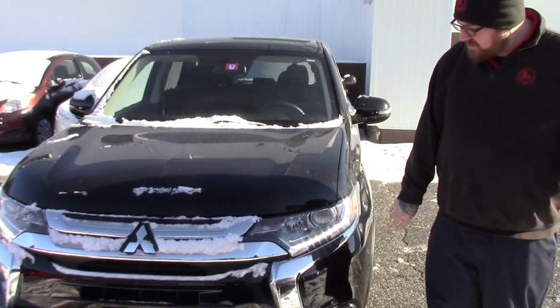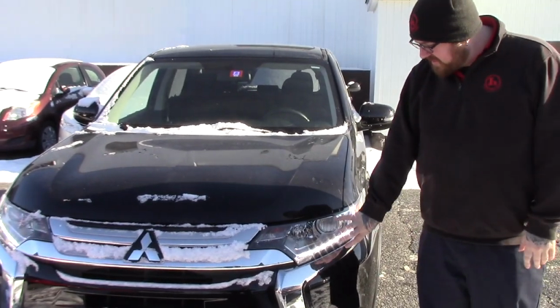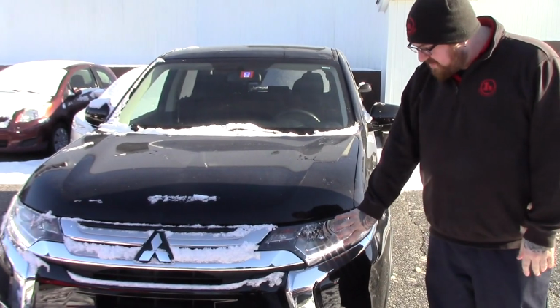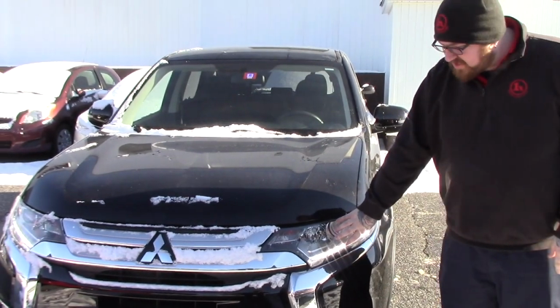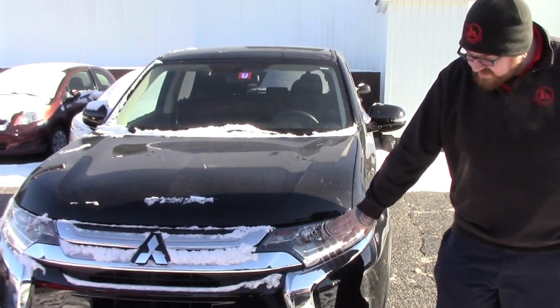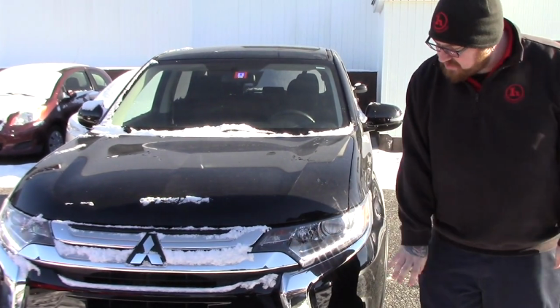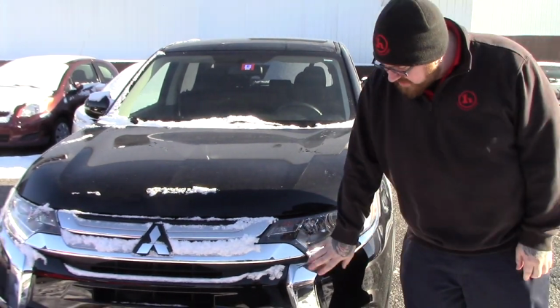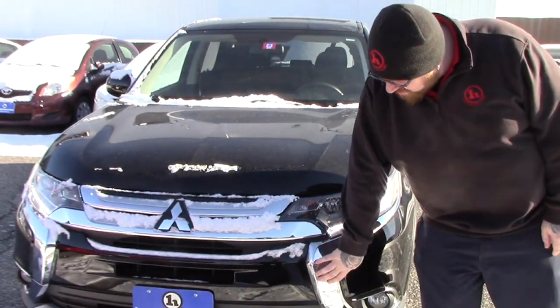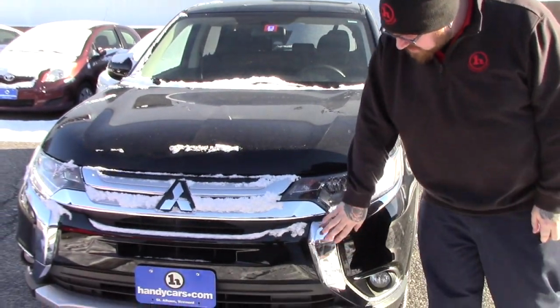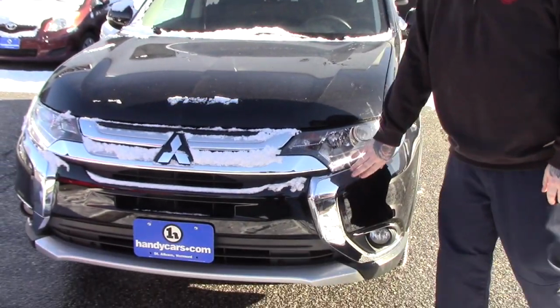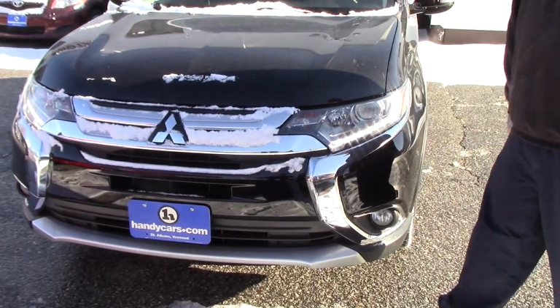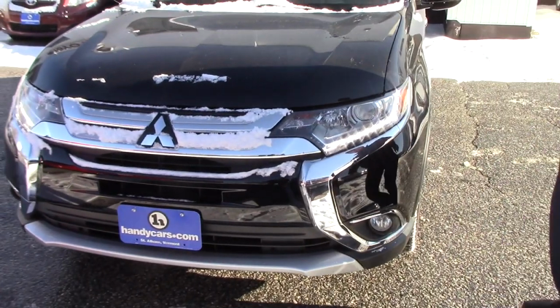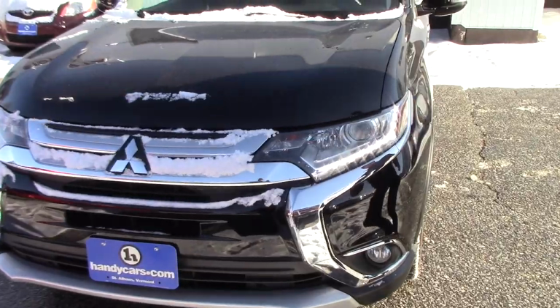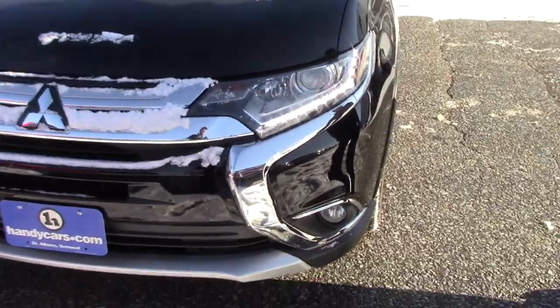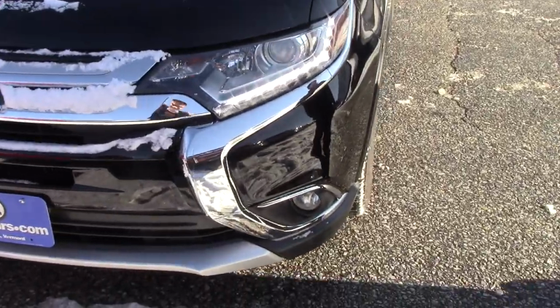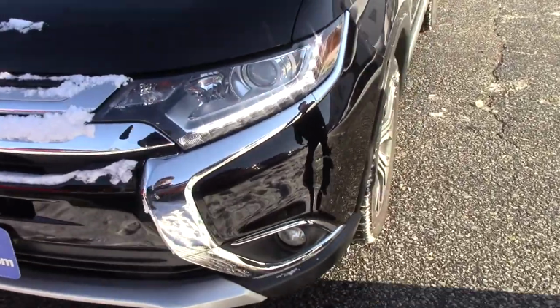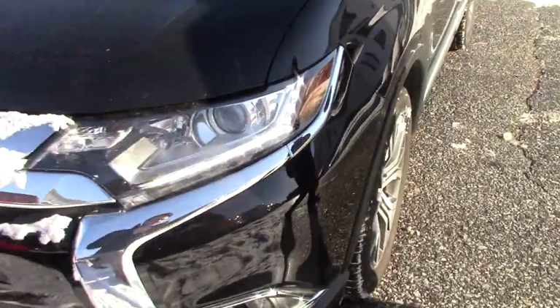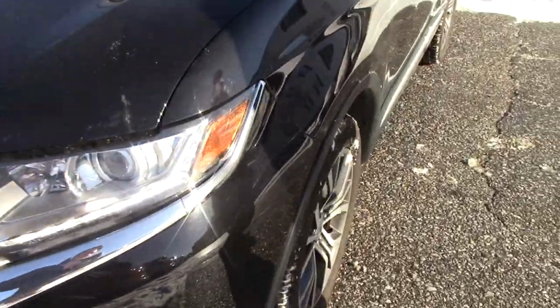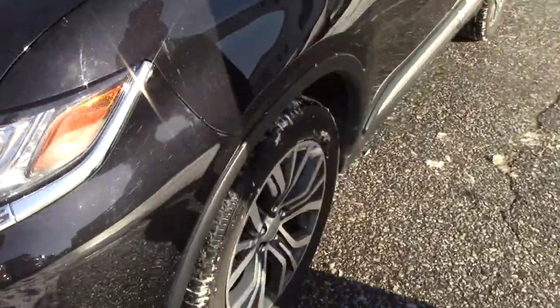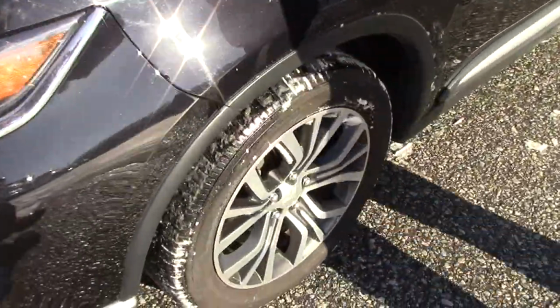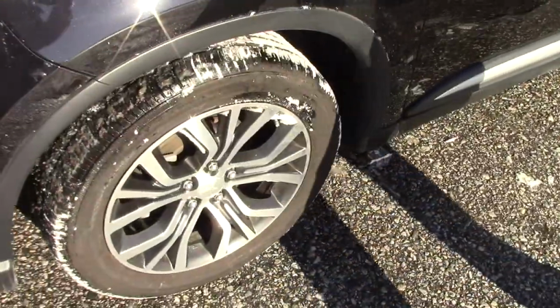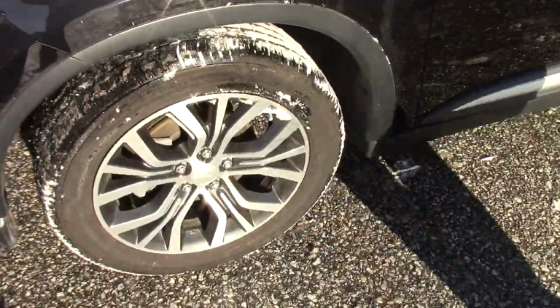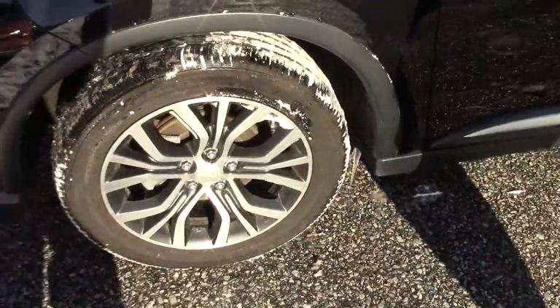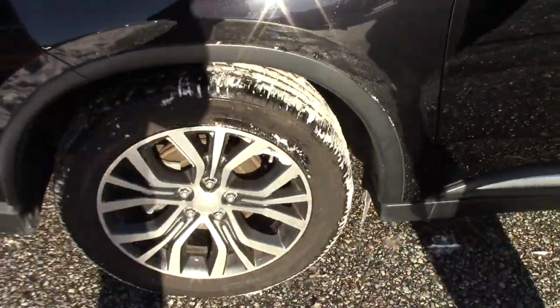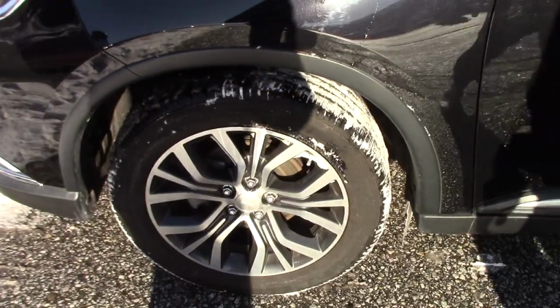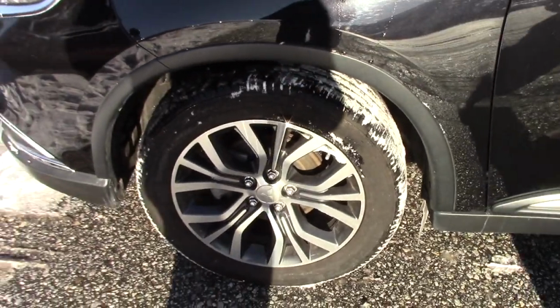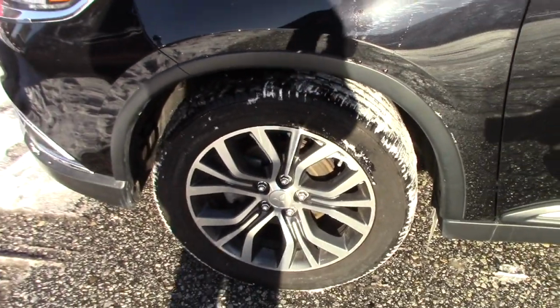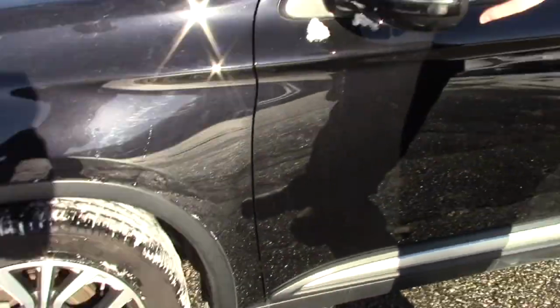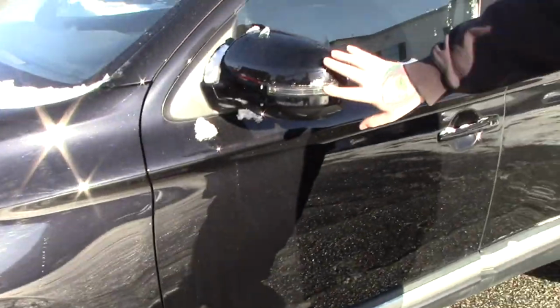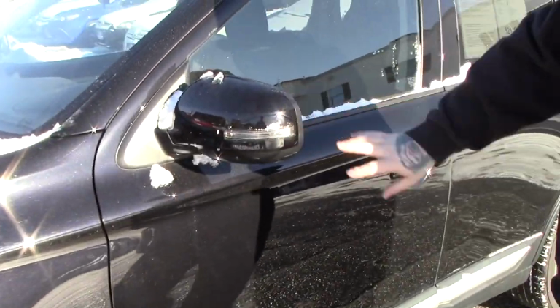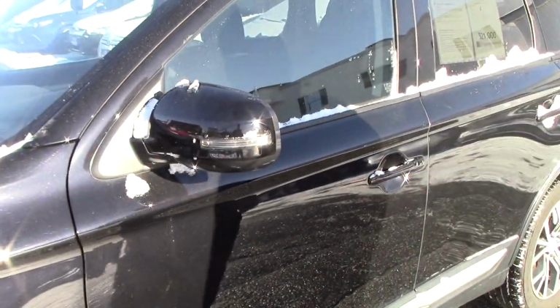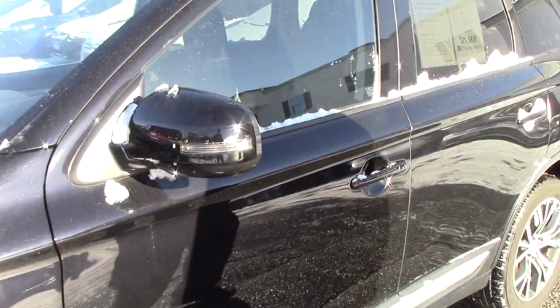As you can see, this does have the HID headlights, you've got all the nice chrome accents on the front end of the vehicle here, gives it a very nice look. Coming down along the side of the vehicle, it is on the two-tone Mitsubishi alloy wheels, with color keyed mirrors with turn signal indicators on them.